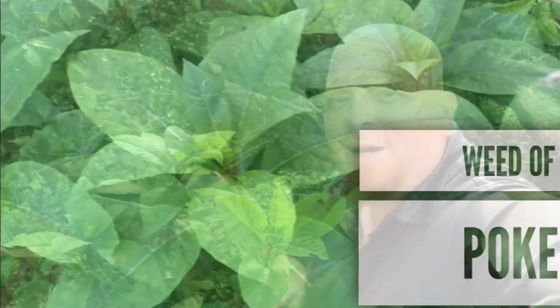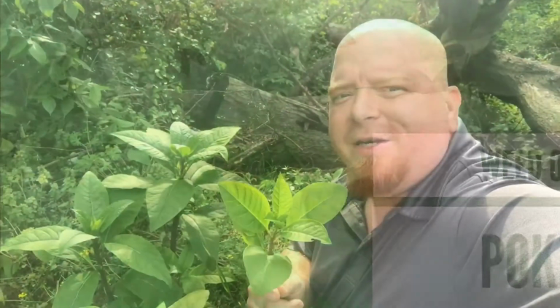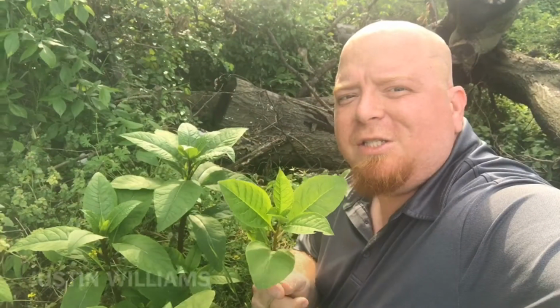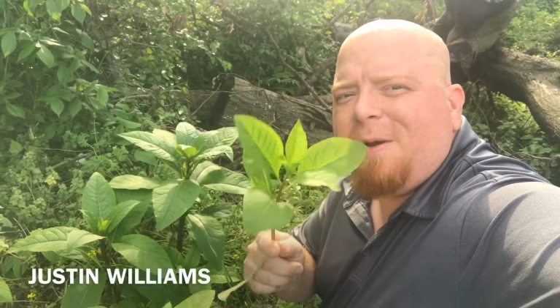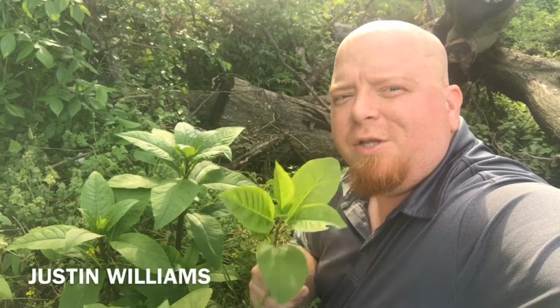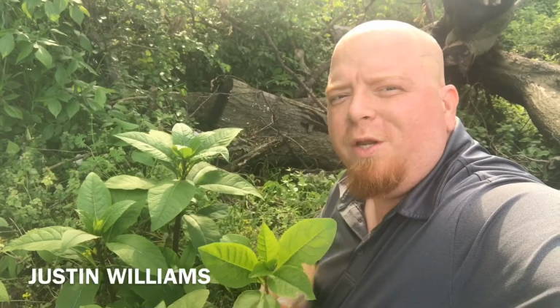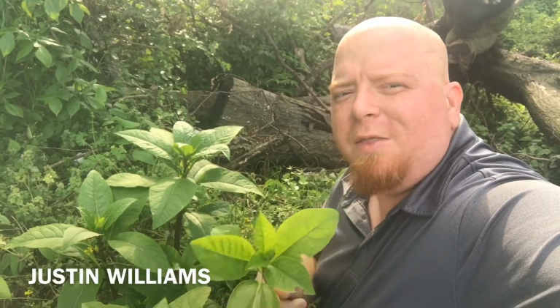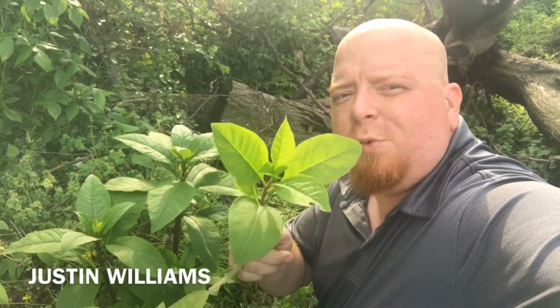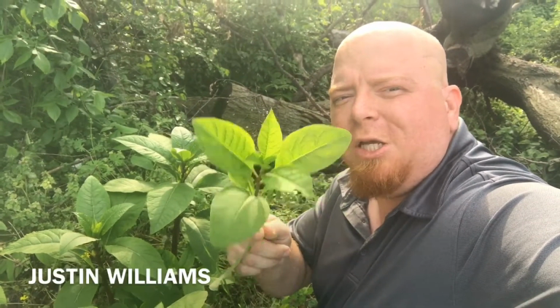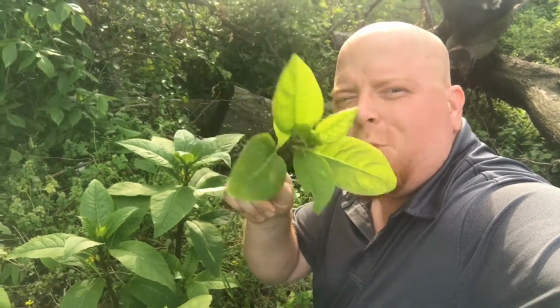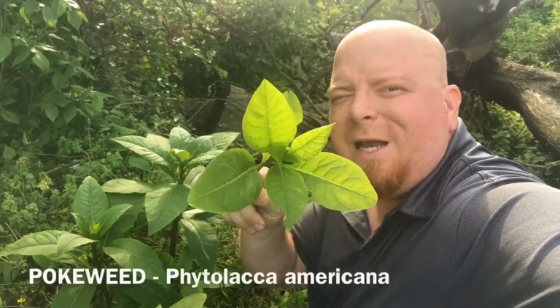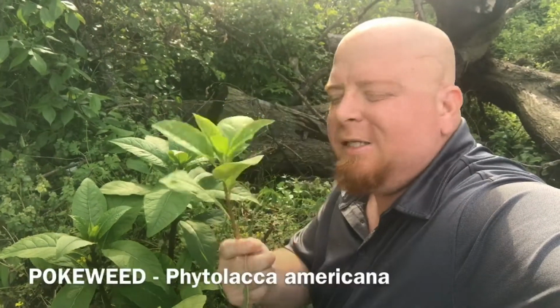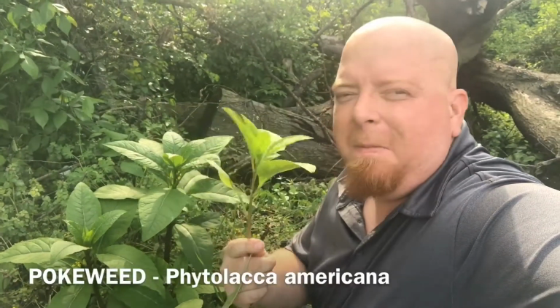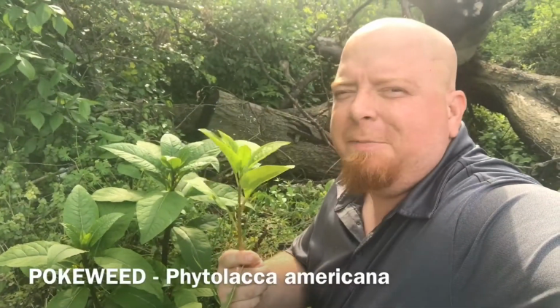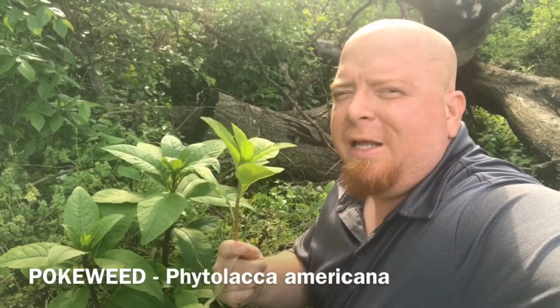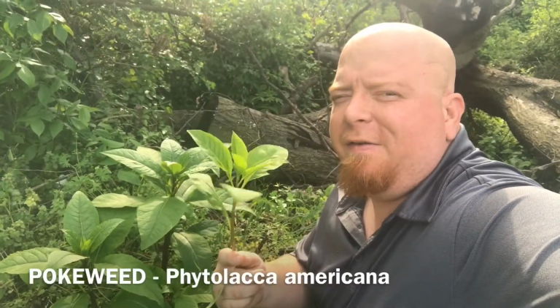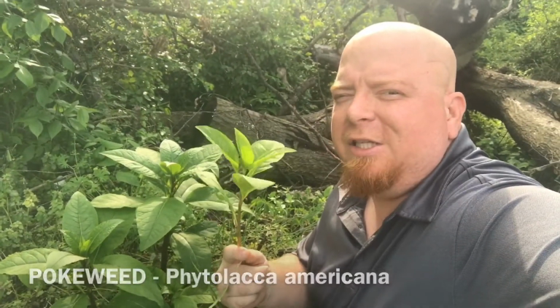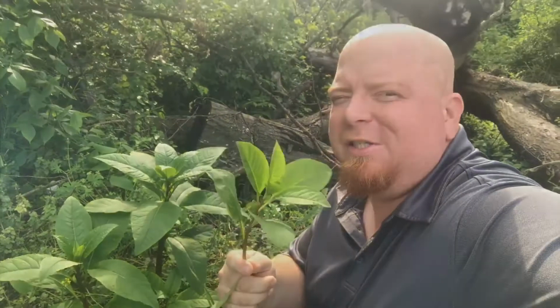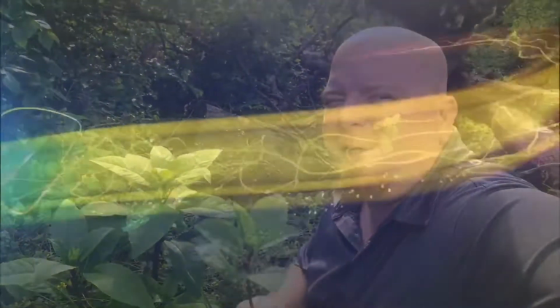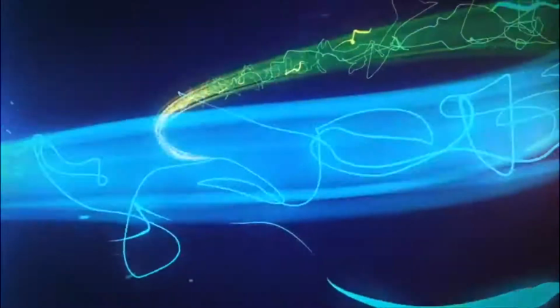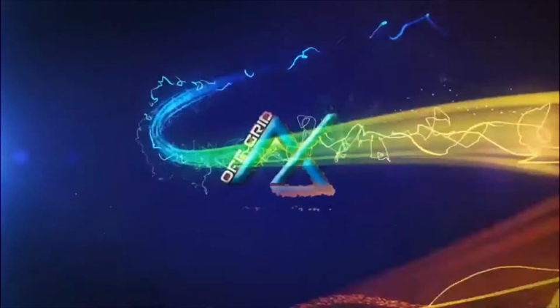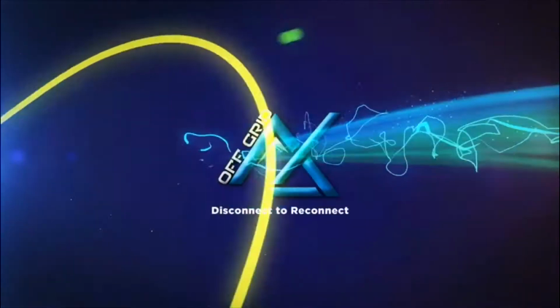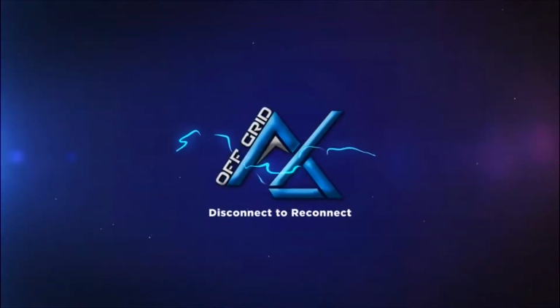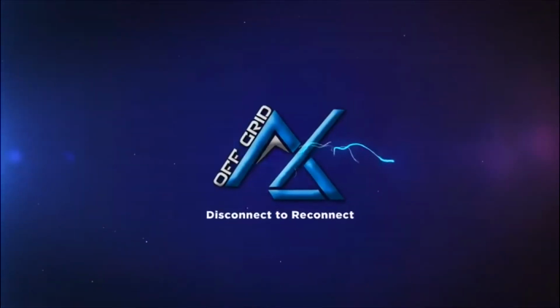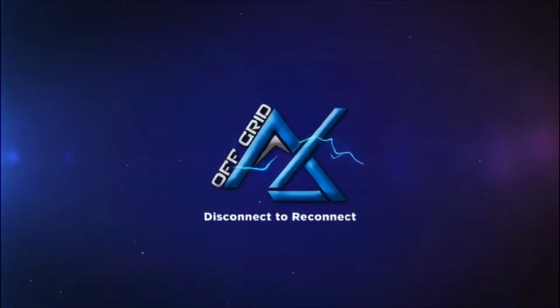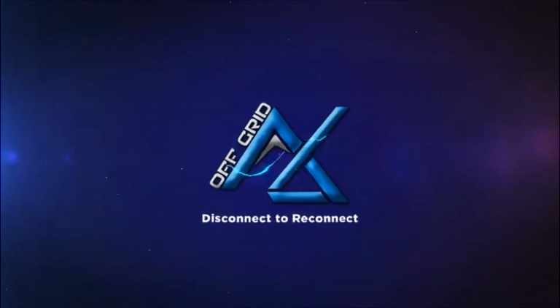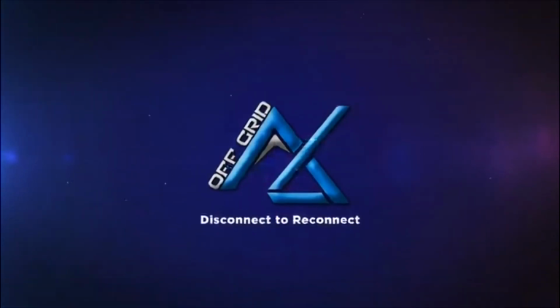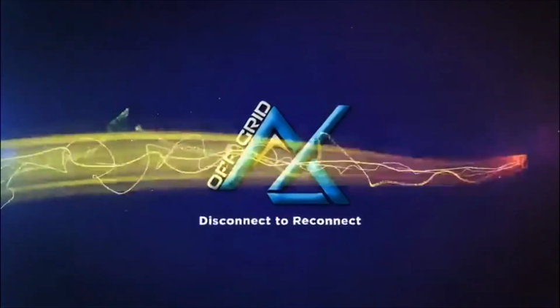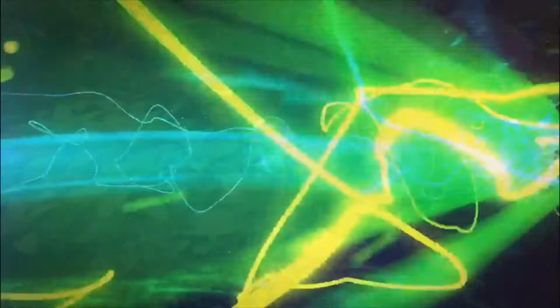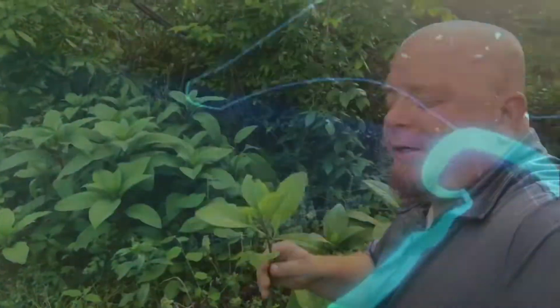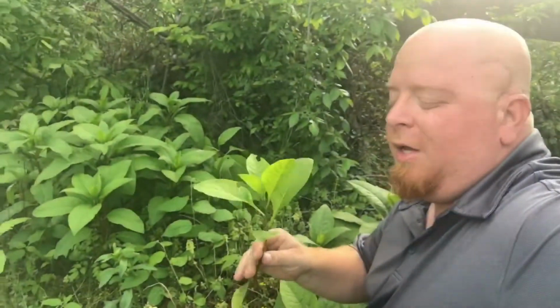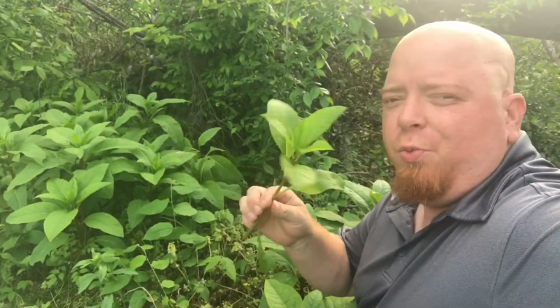Hey, what's going on guys? Justin Williams back at you with another Weed of the Week, and this week's weed is pokeweed. Amazing plant, I love it, it's delicious — so stick with me. It's abundant right now.